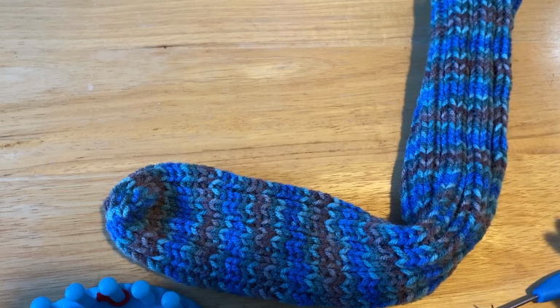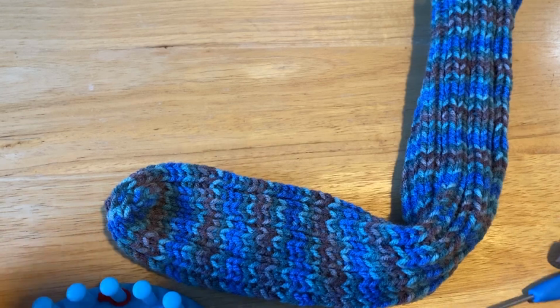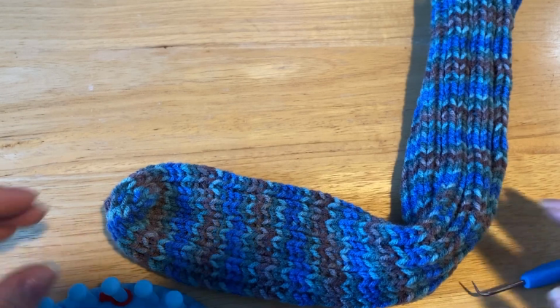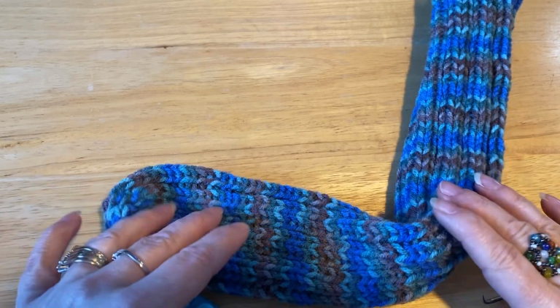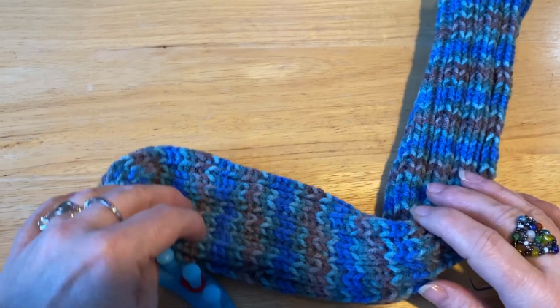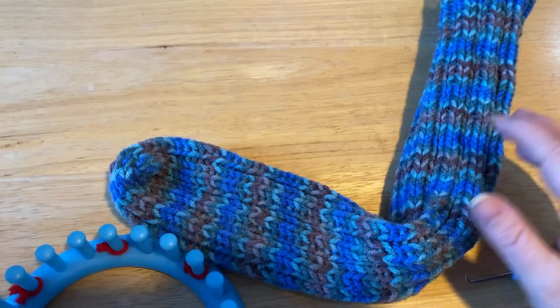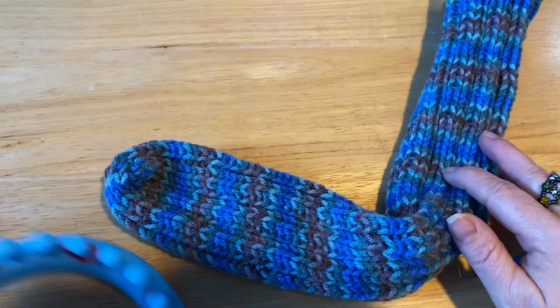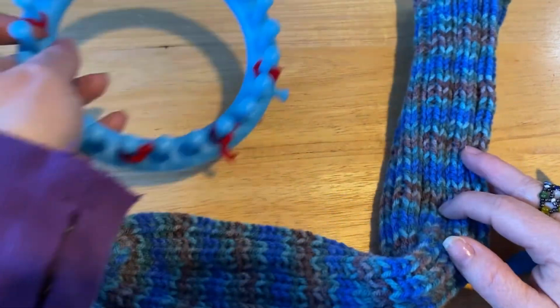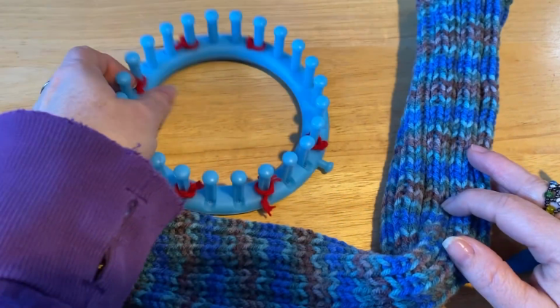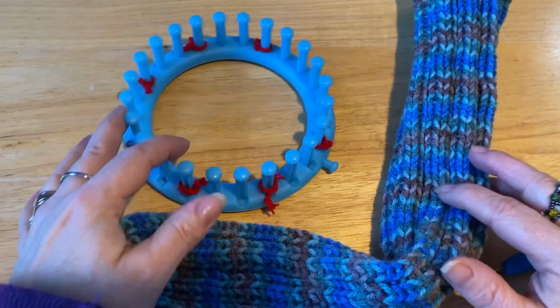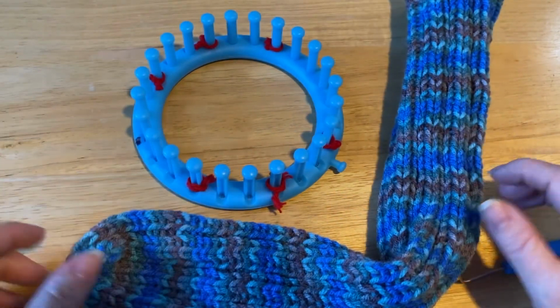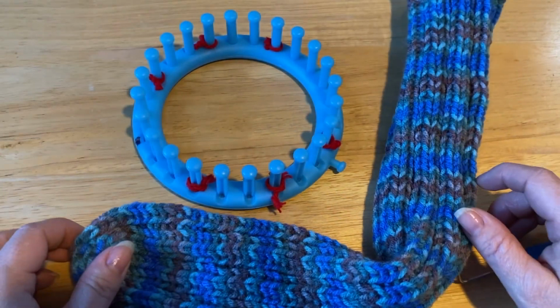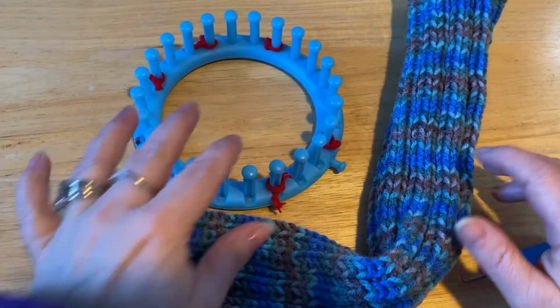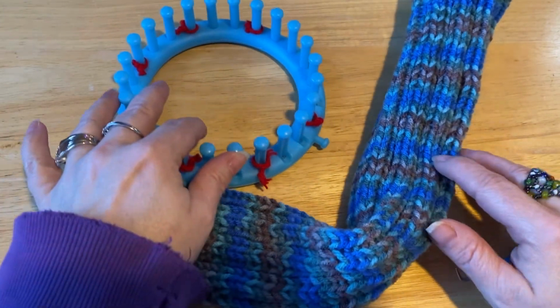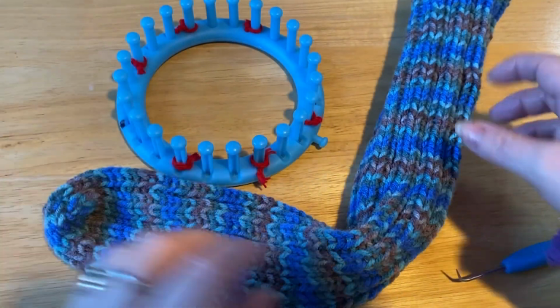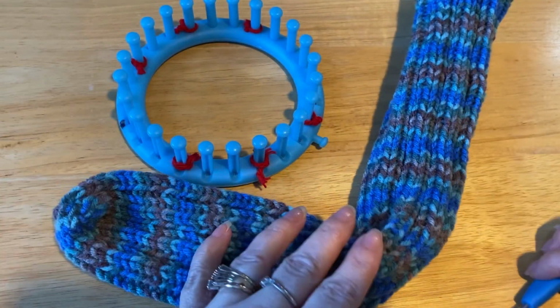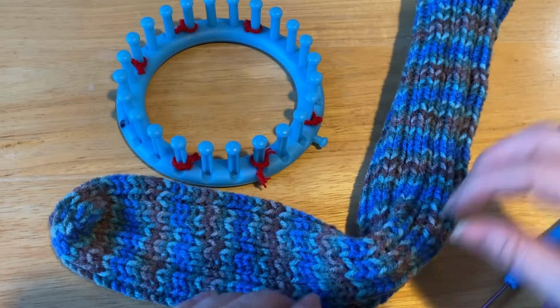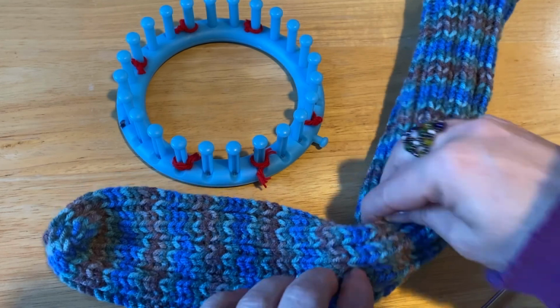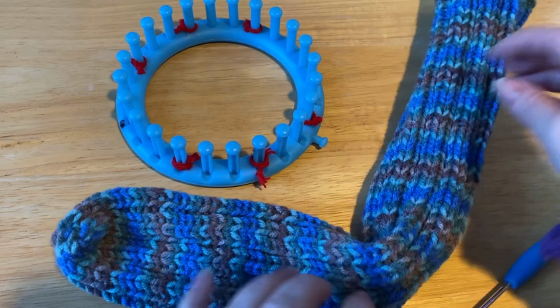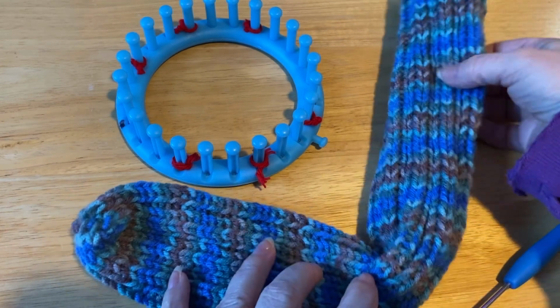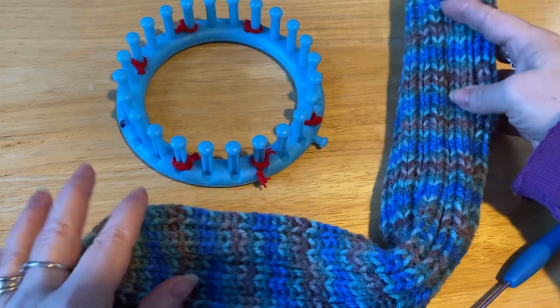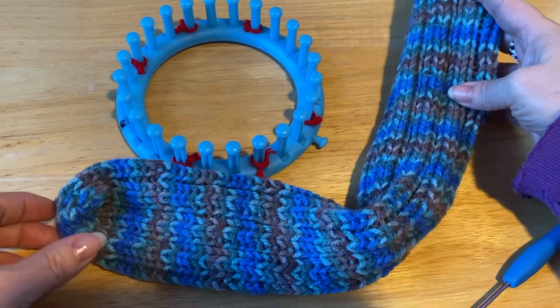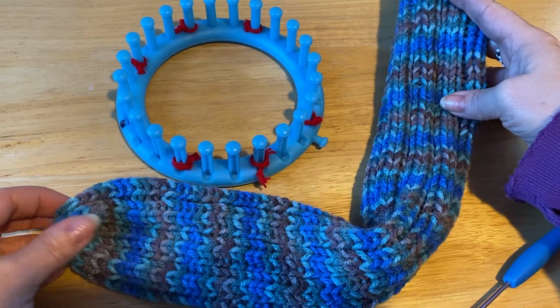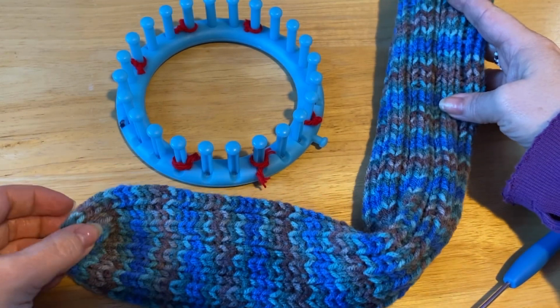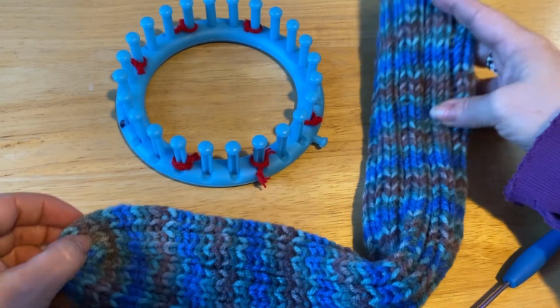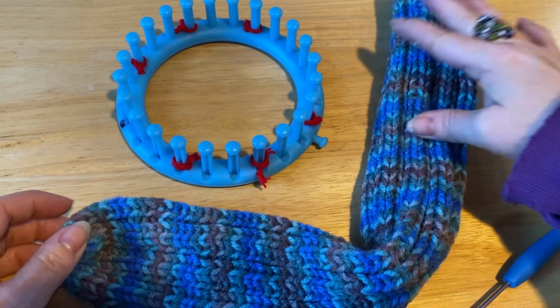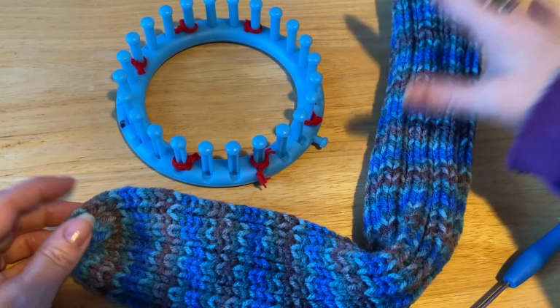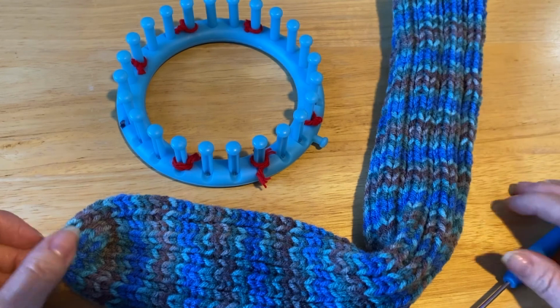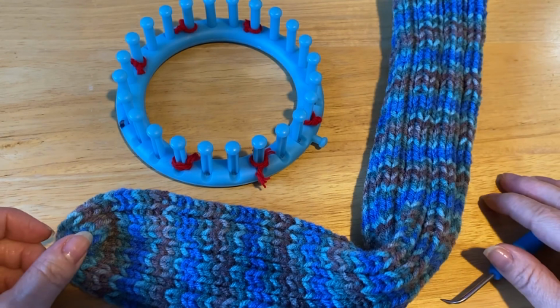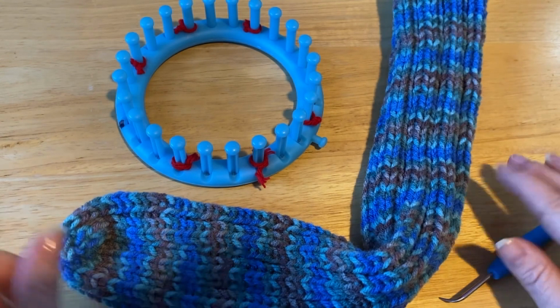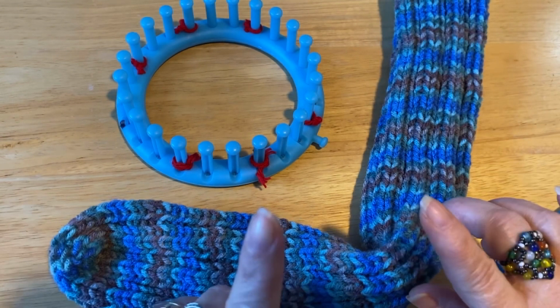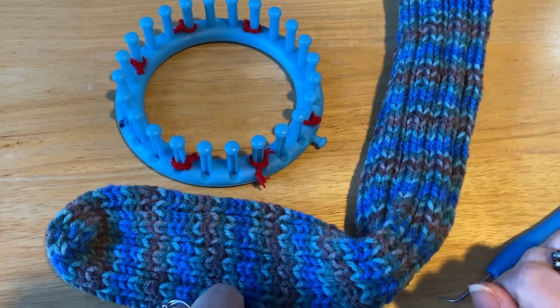Hi everyone! Monique here, Little Gems Creations 1. Today we are going to be doing another loom knit tutorial. It is for these wonderful tube socks. And we are going to start that in just a moment.